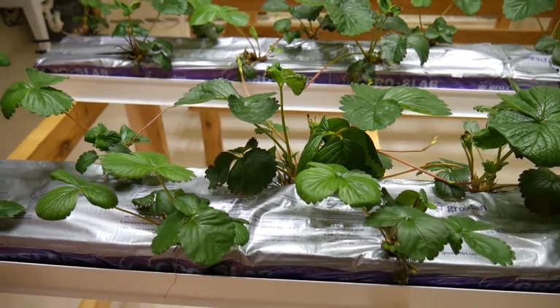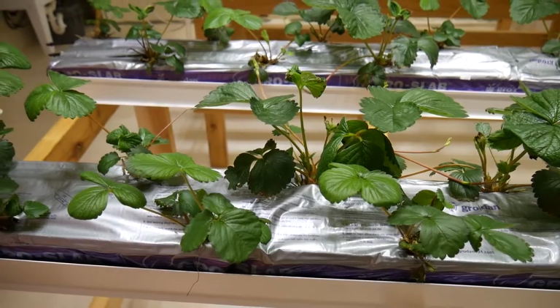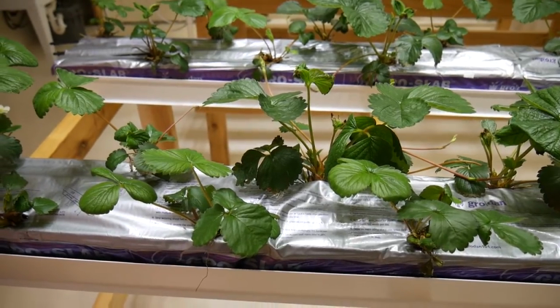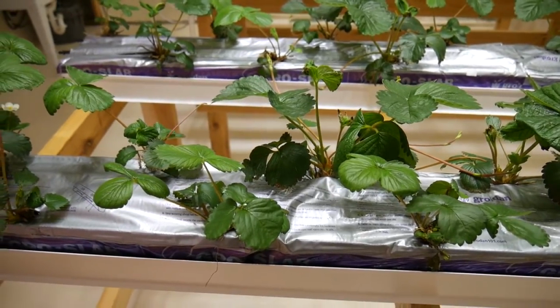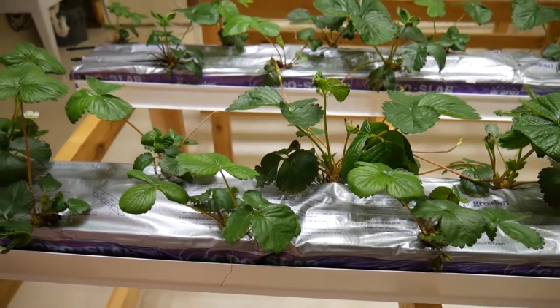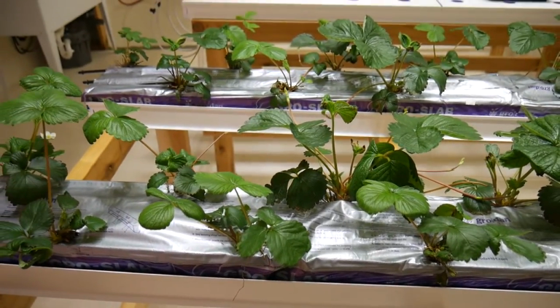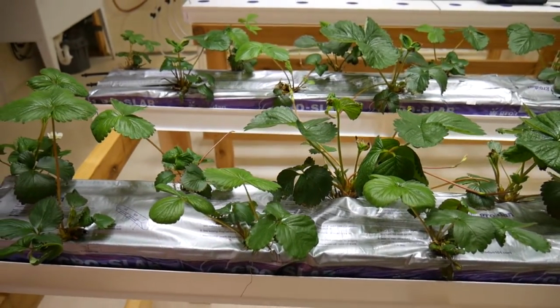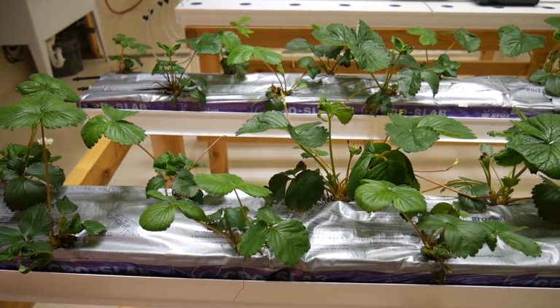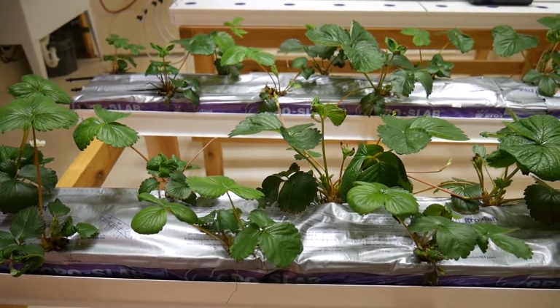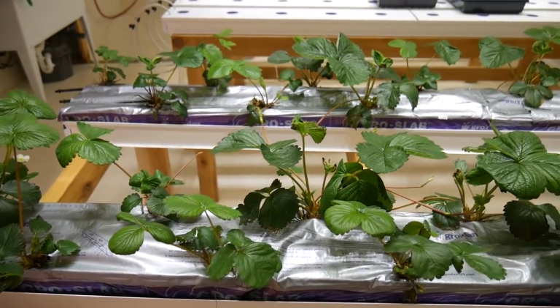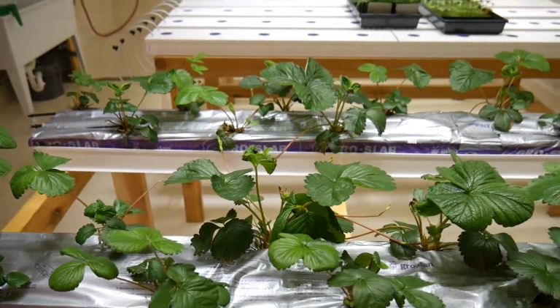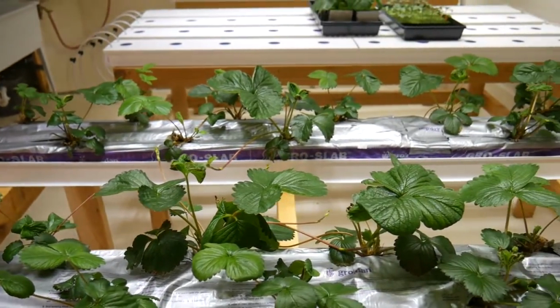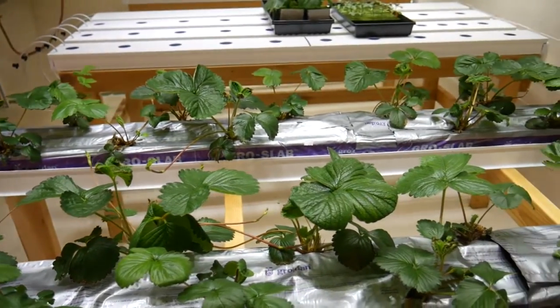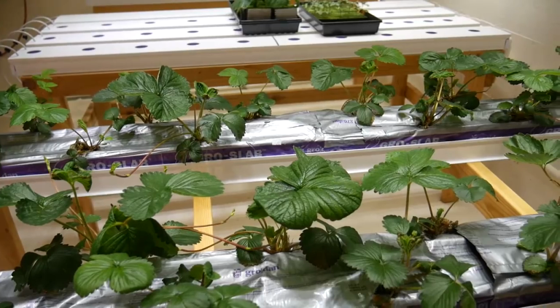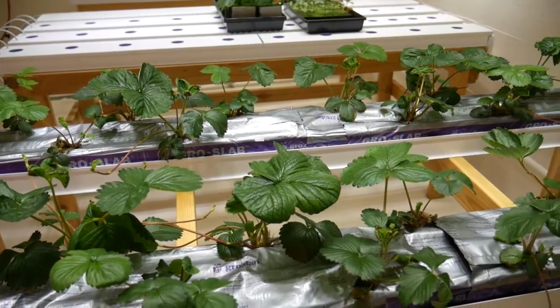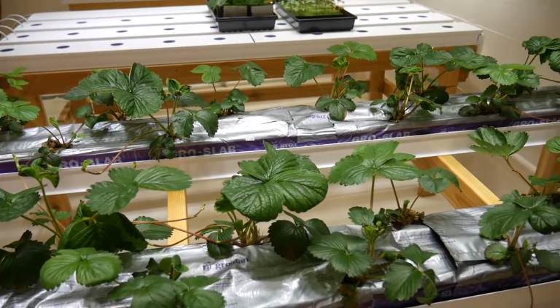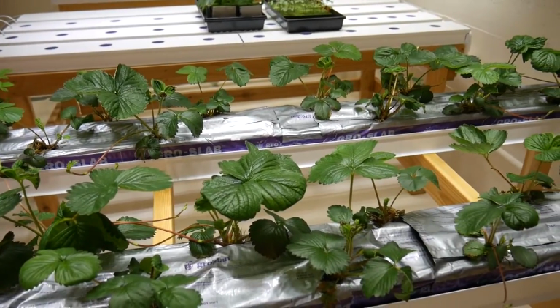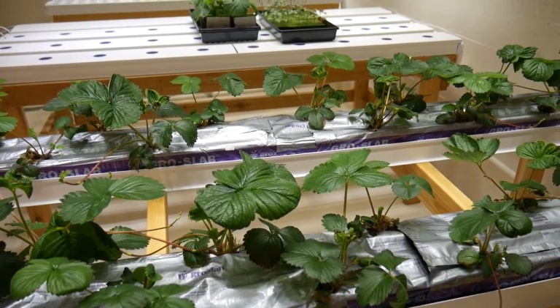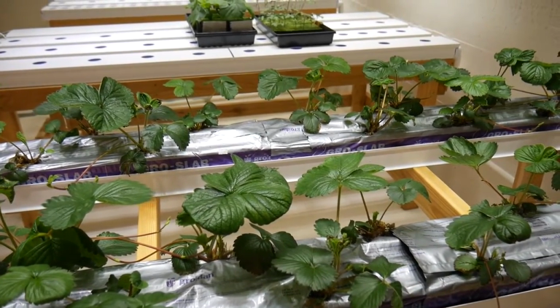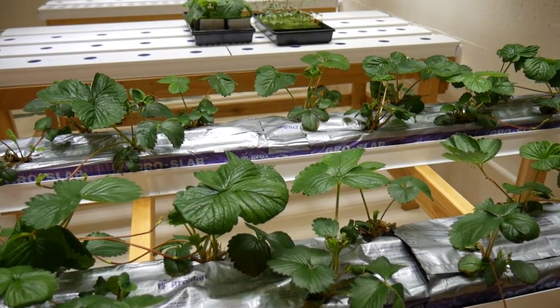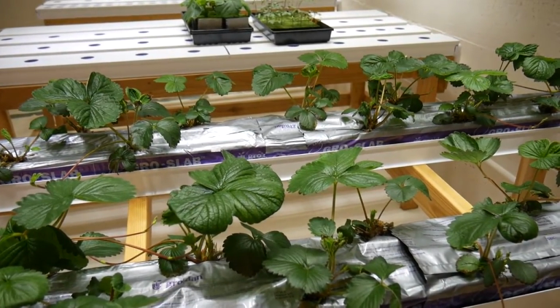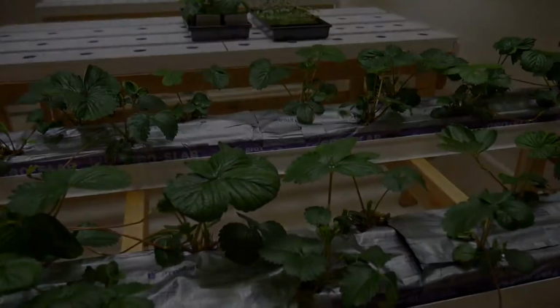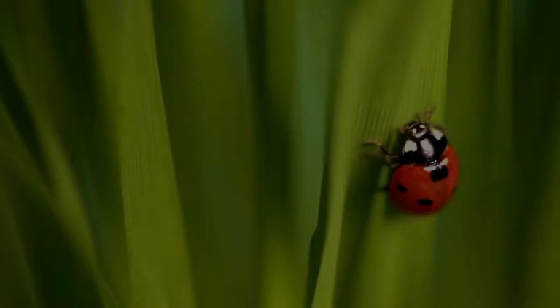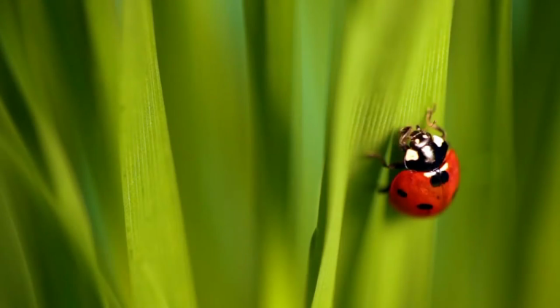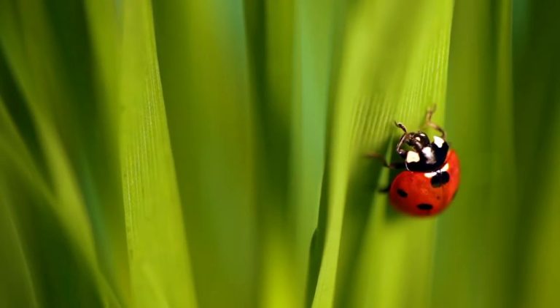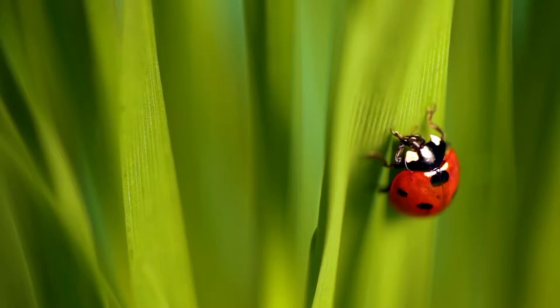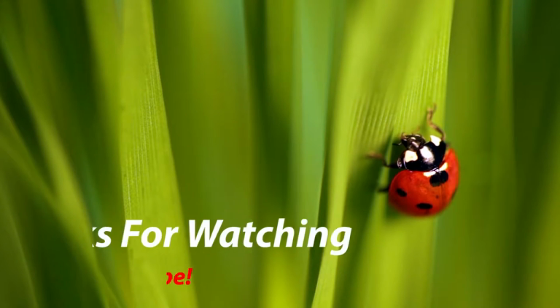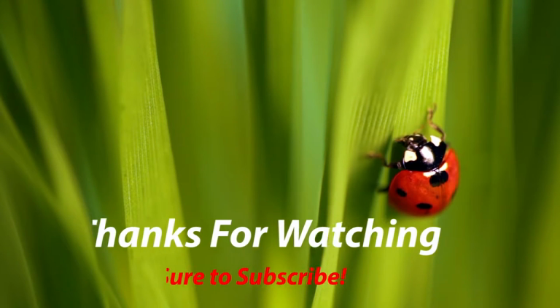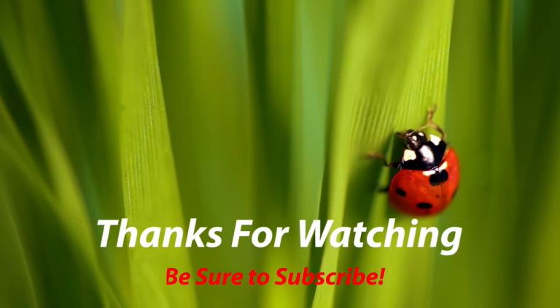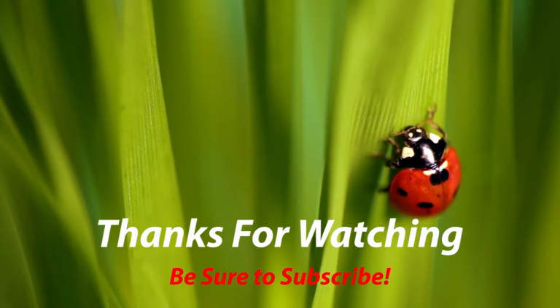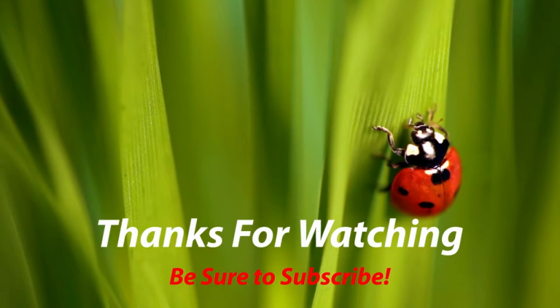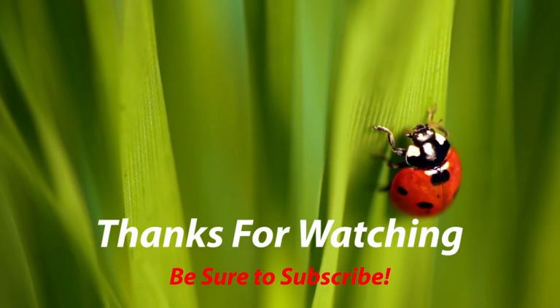The tip burn is because the humidity level has been quite low since there isn't enough foliage to generate humidity. I recently added a humidifier to boost humidity up to 70 percent.